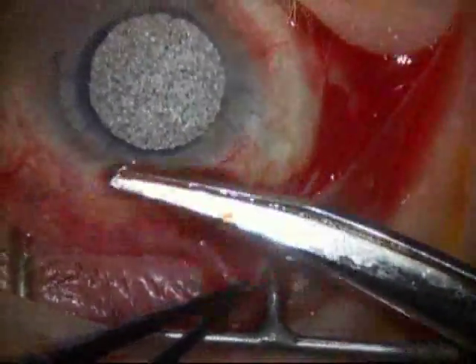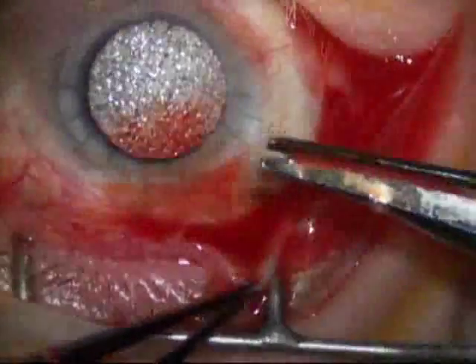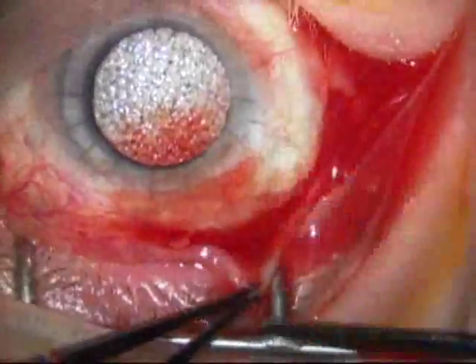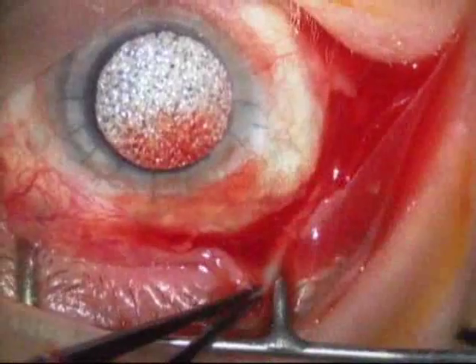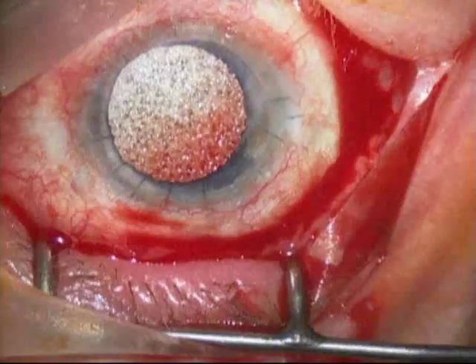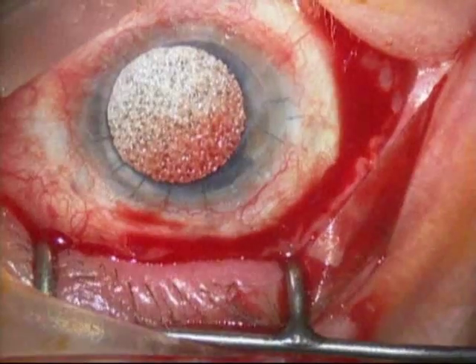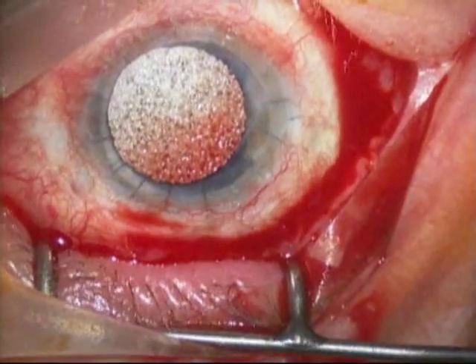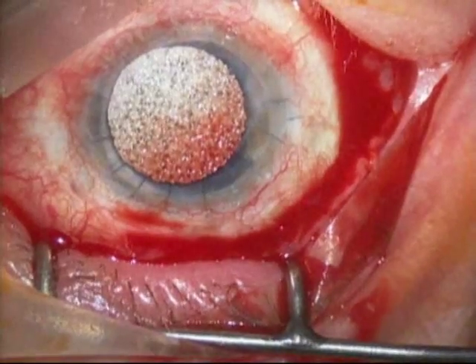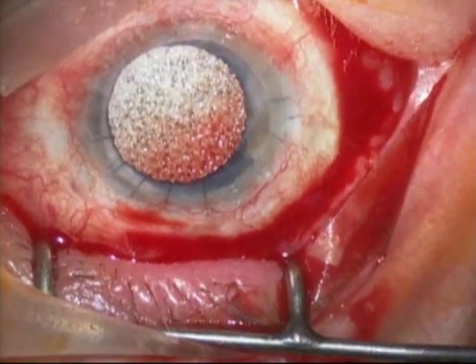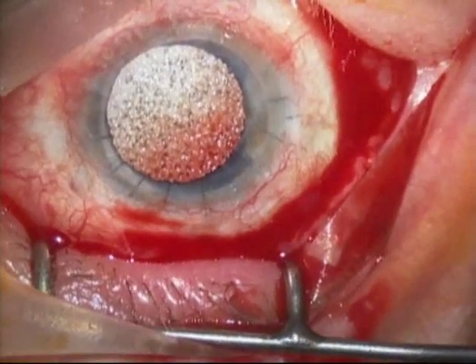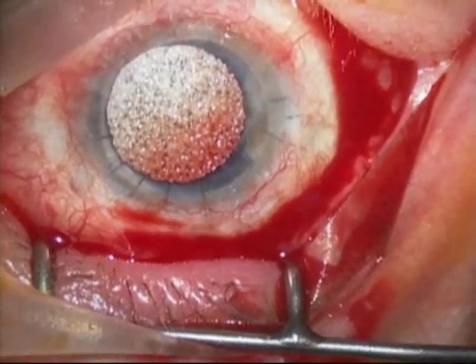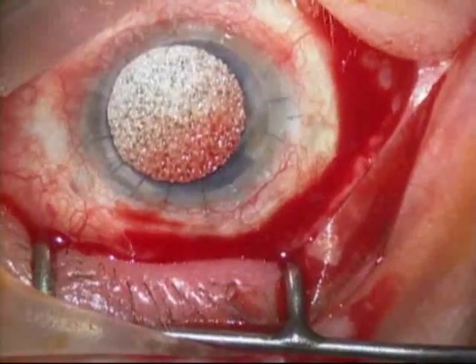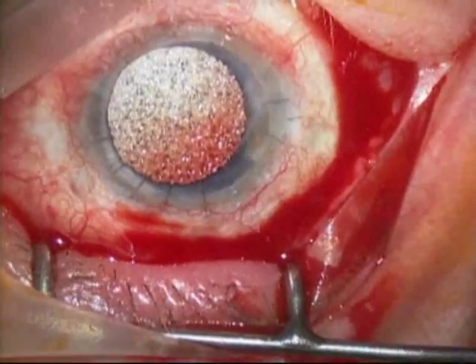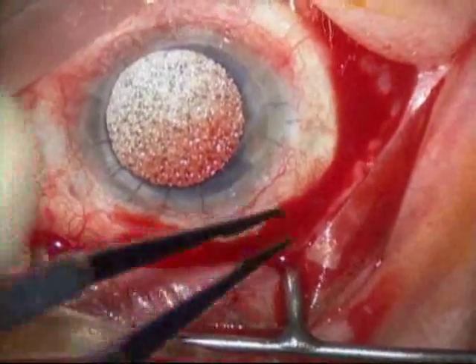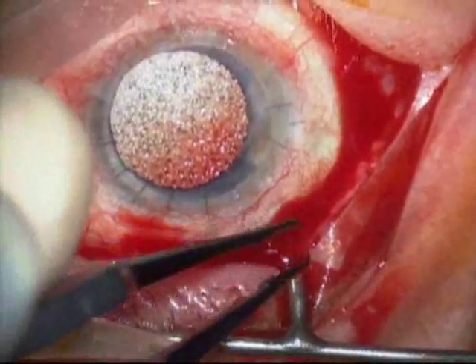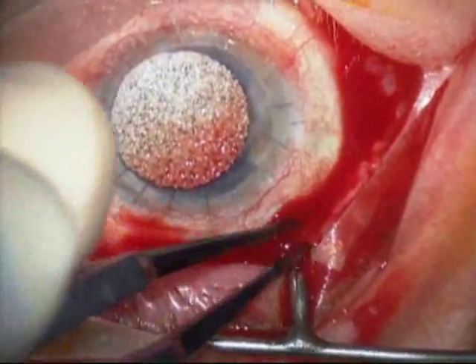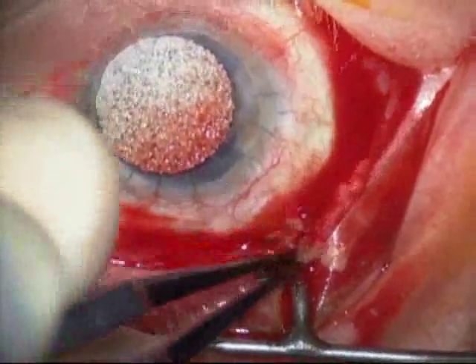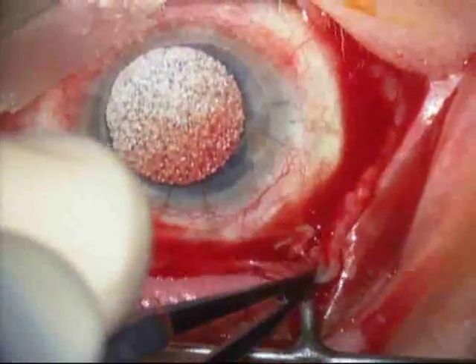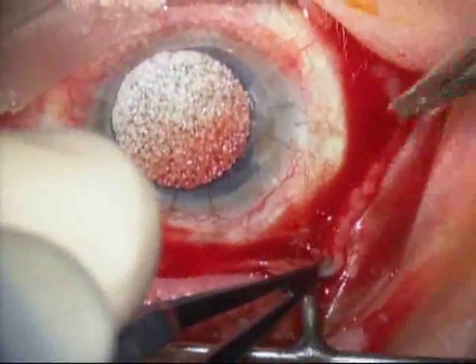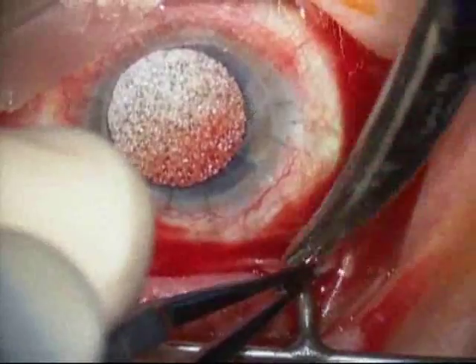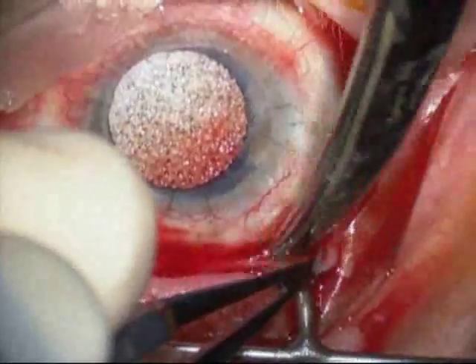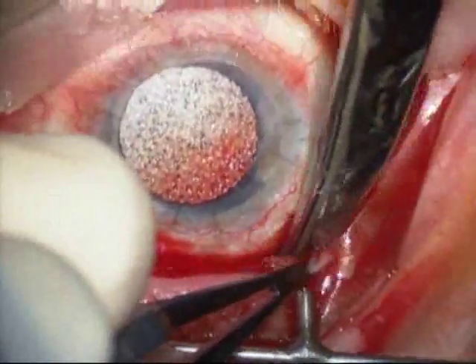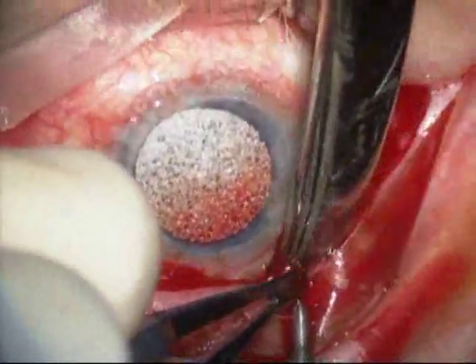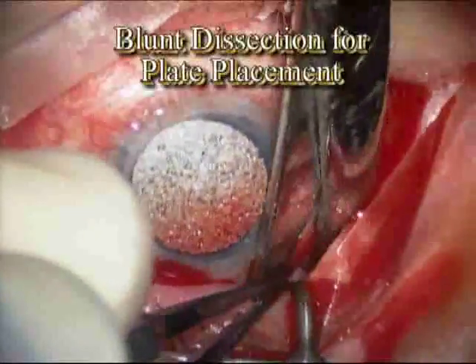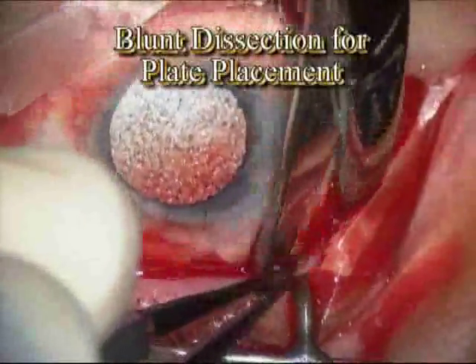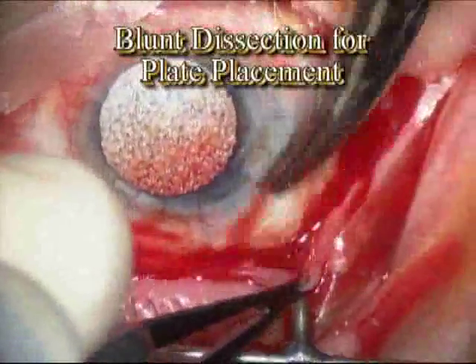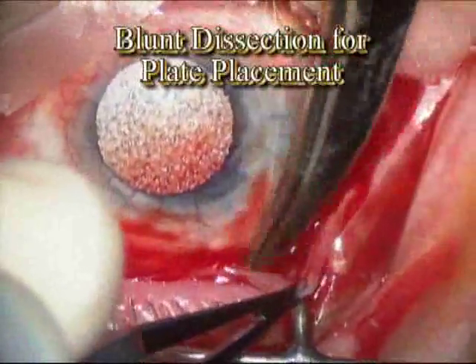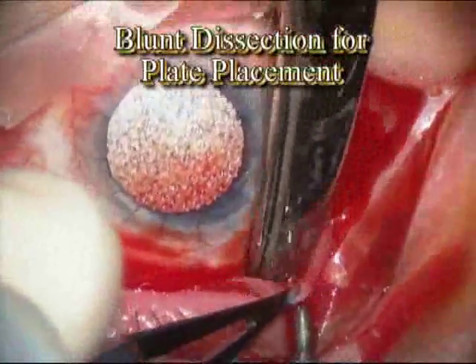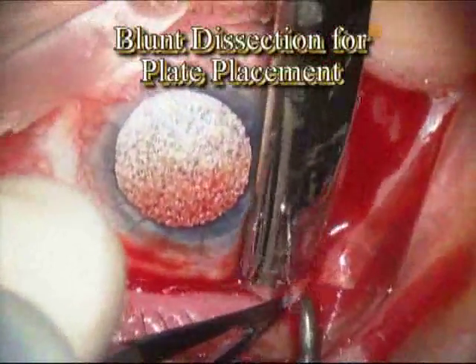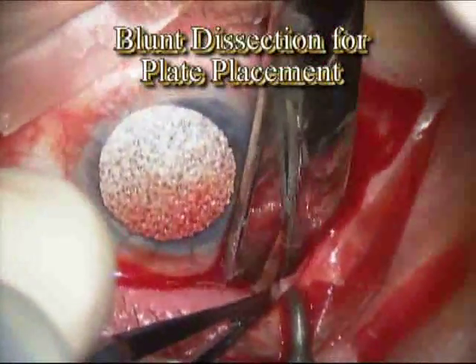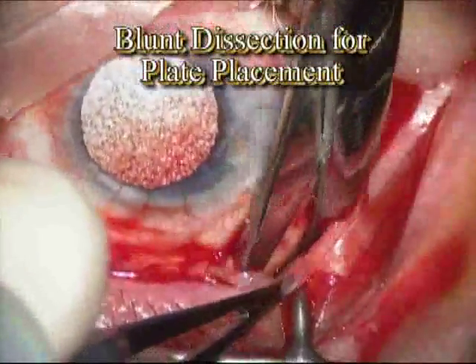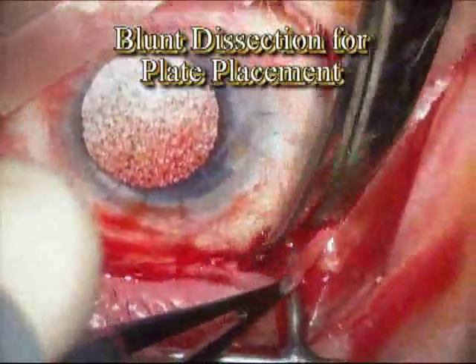This patient has previously had a corneal transplant and that's why you see the stitches in the cornea, which are the little black lines at the top of the picture.